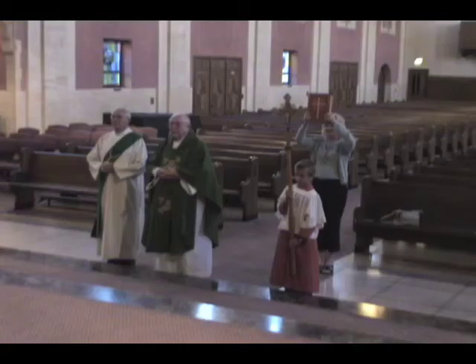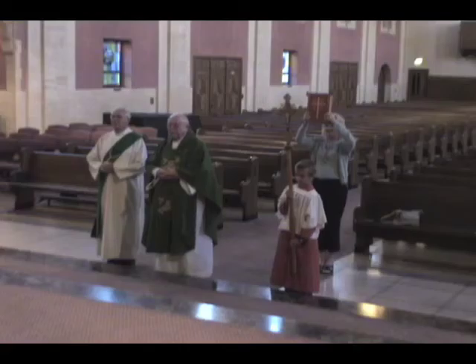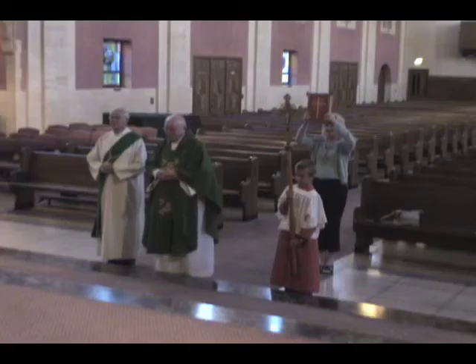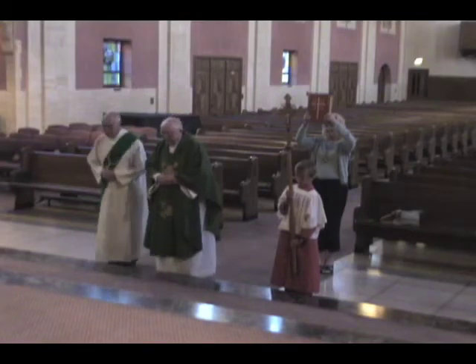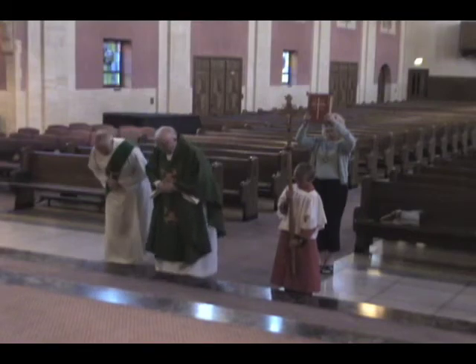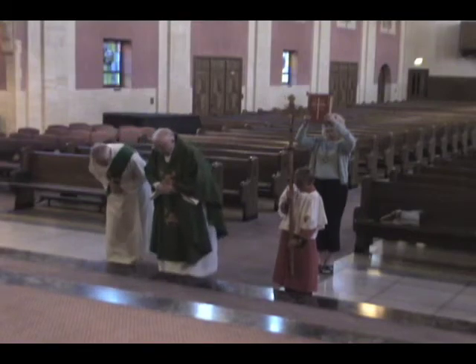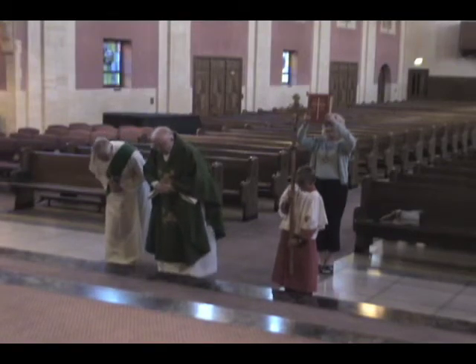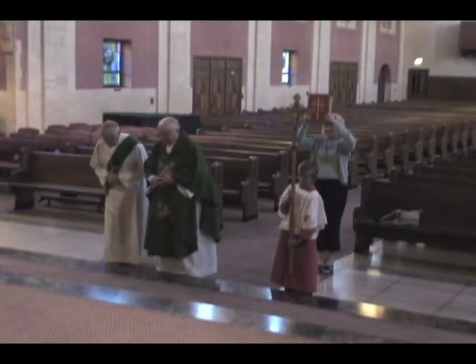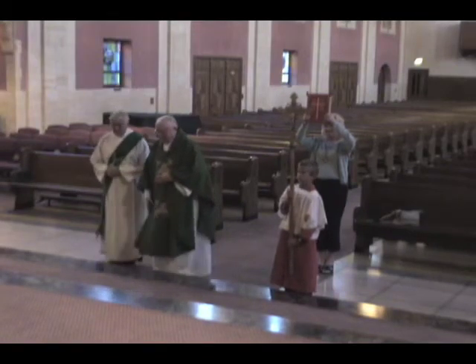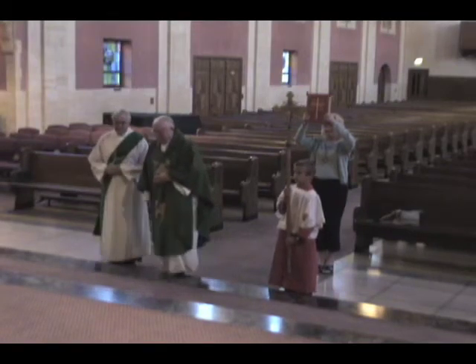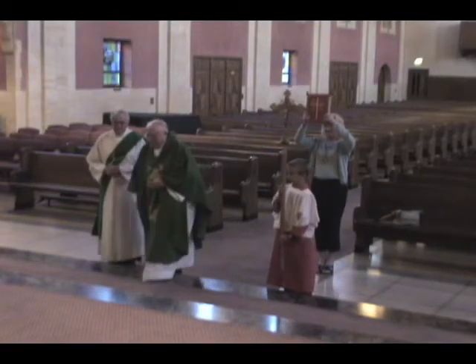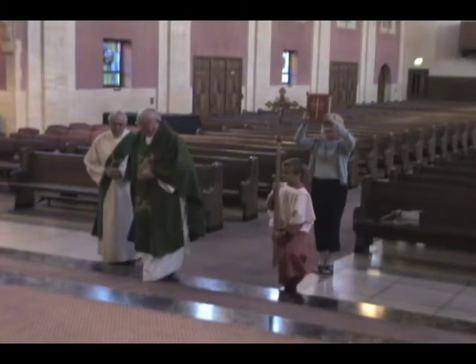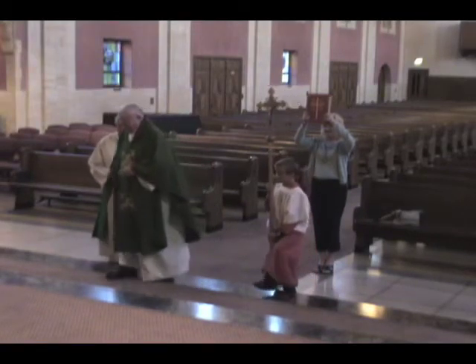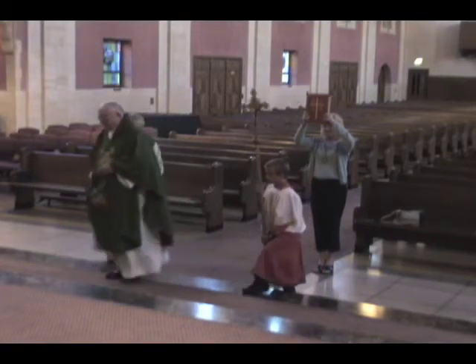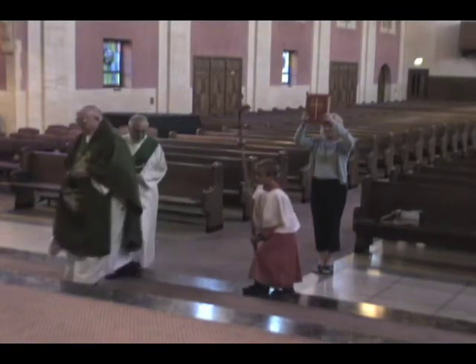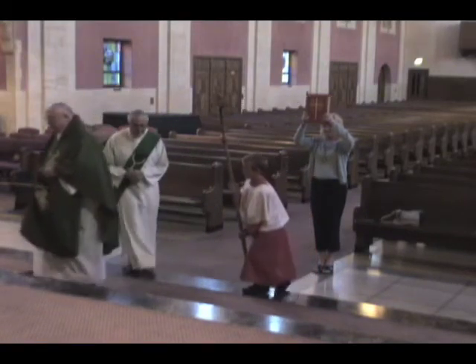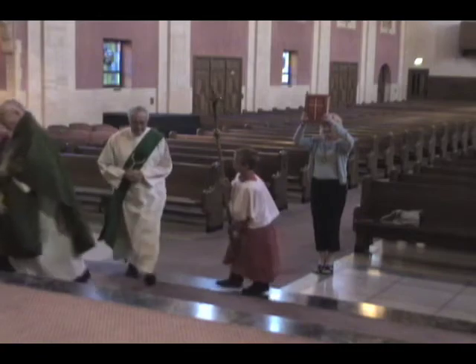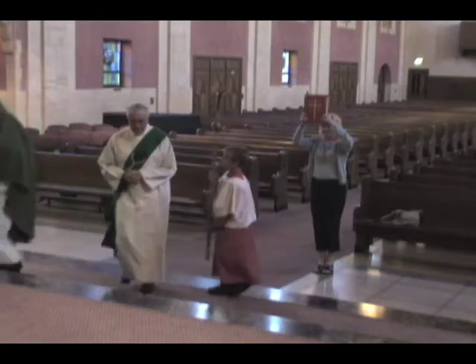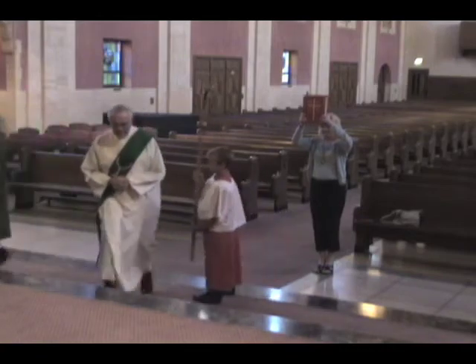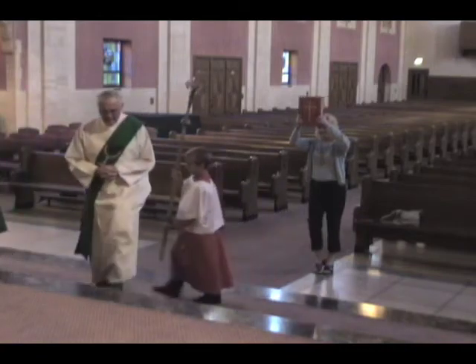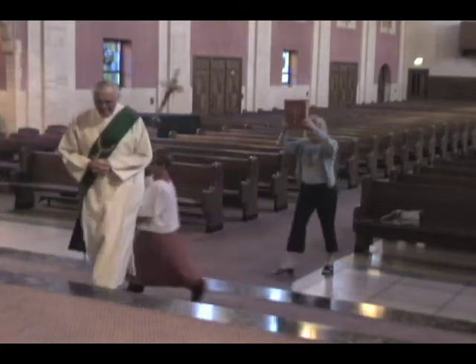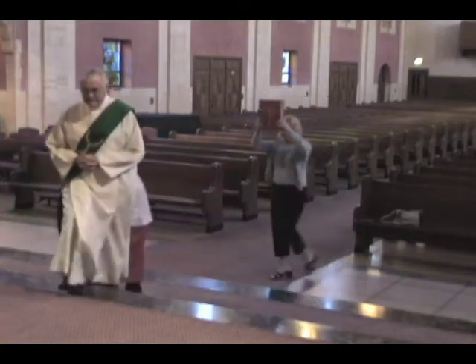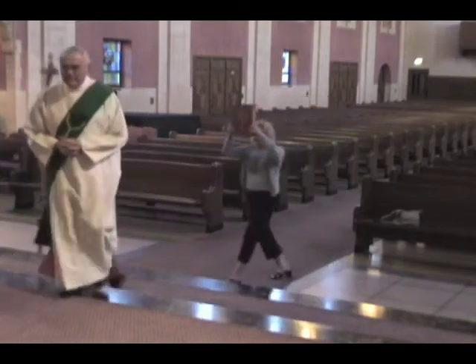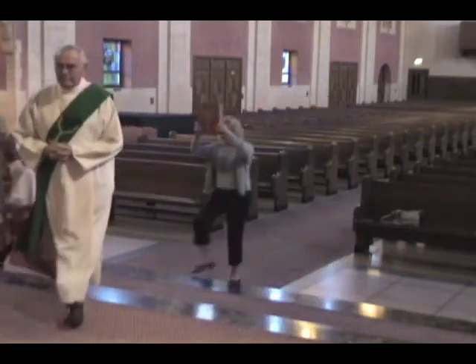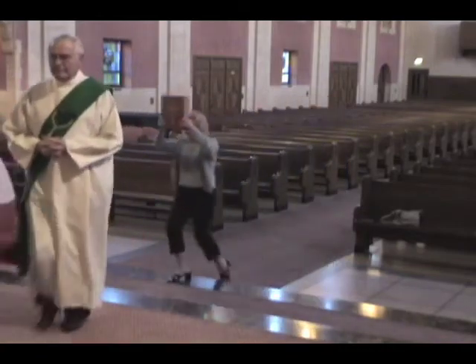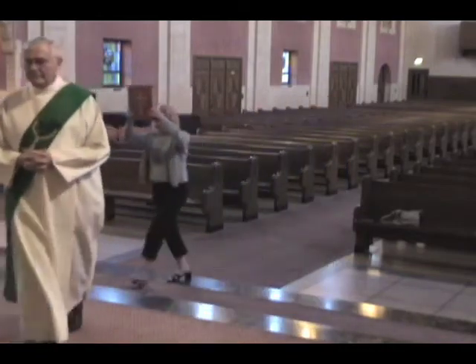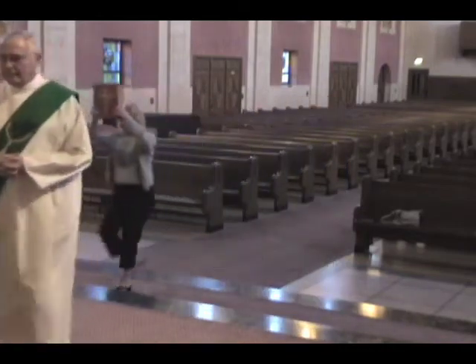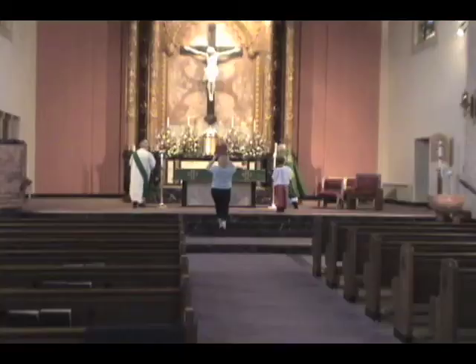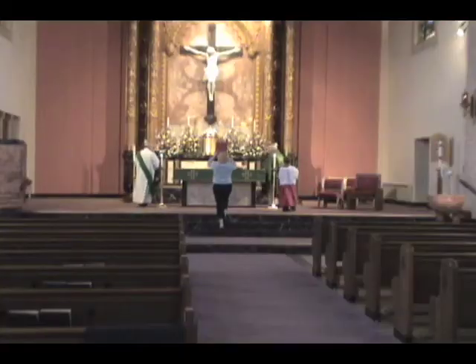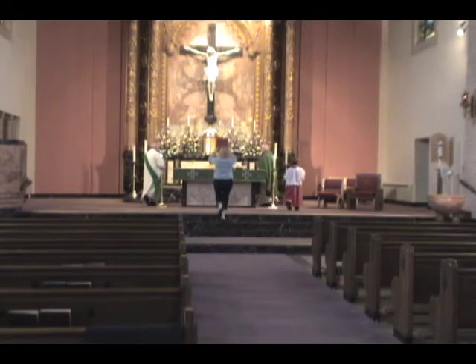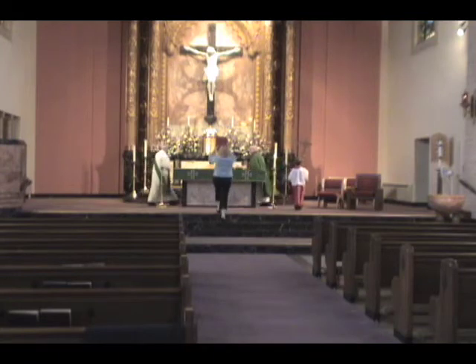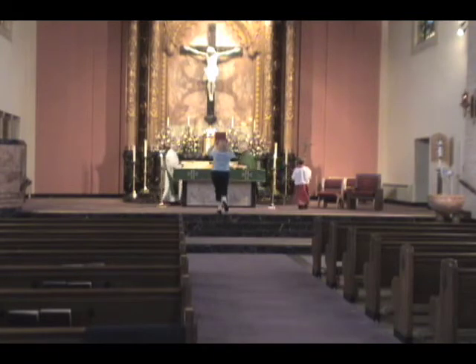You should keep the lectionary elevated and not bow at this time. Allow the celebrant, deacon, and altar servers to enter the sanctuary first. Then approach the altar and place the lectionary on it.